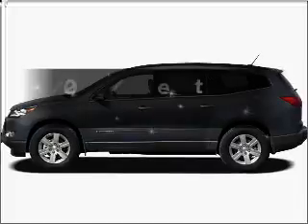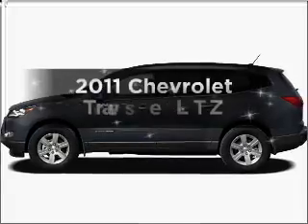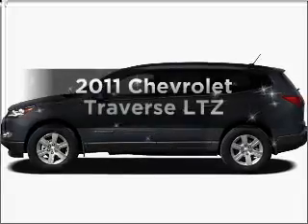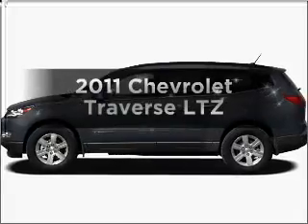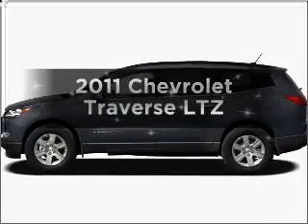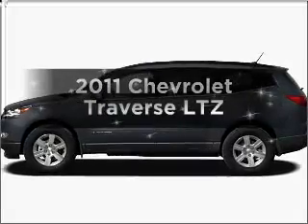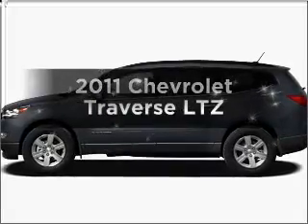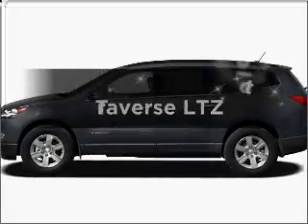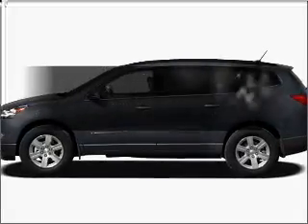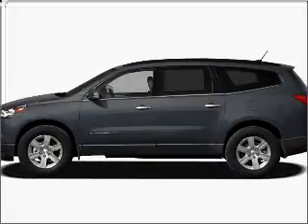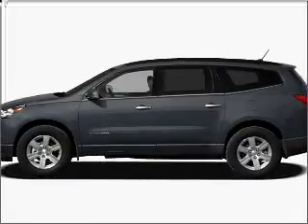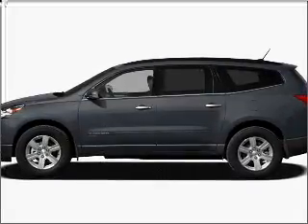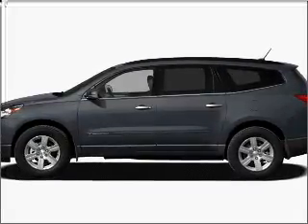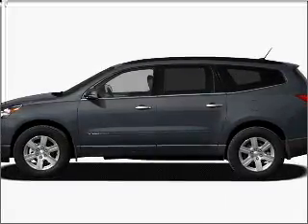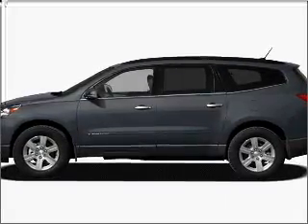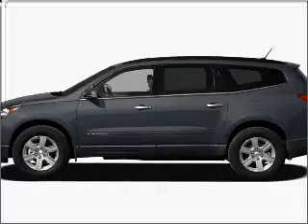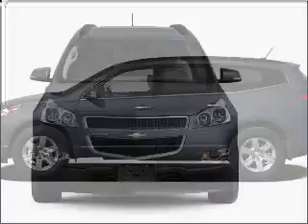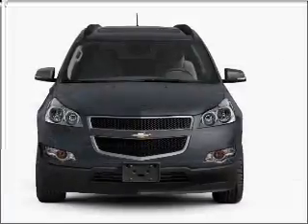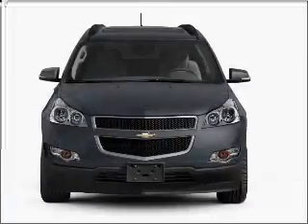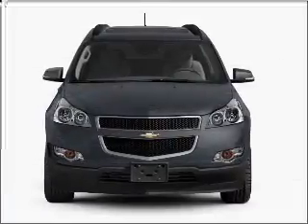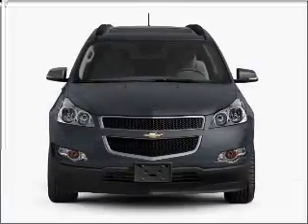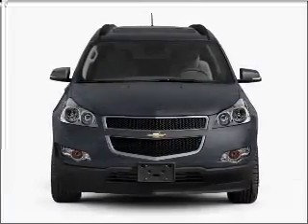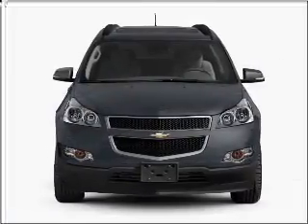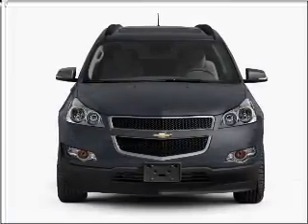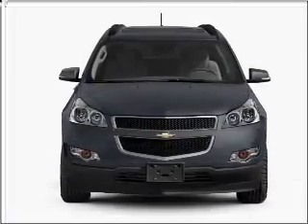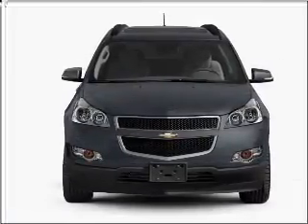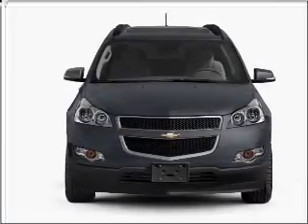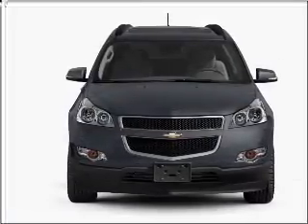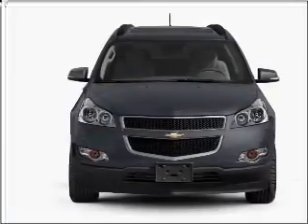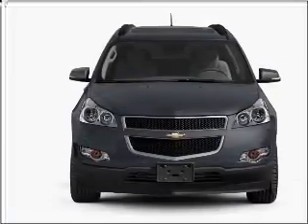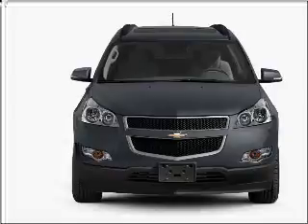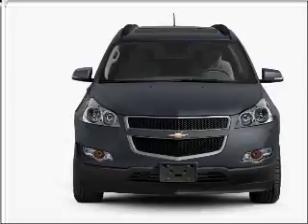The 2011 Chevrolet Traverse. If you're looking for a first-rate auto, this one could be yours today. With a solid six-cylinder engine, it responds smoothly to a six-speed automatic transmission.